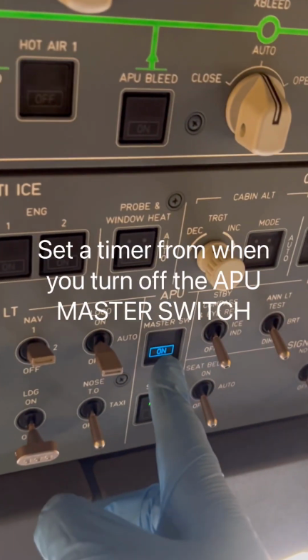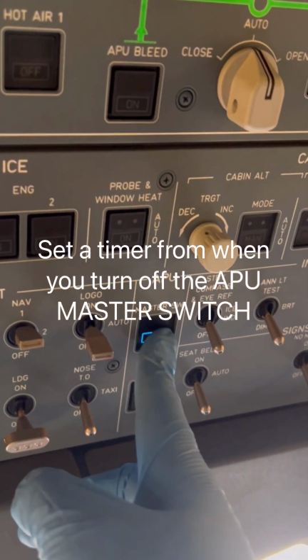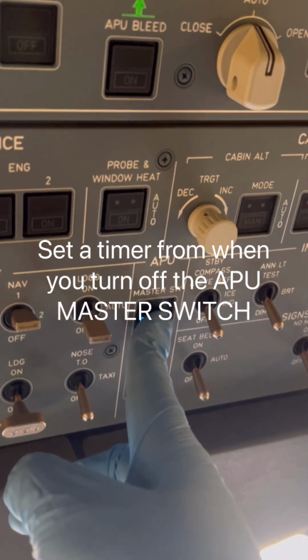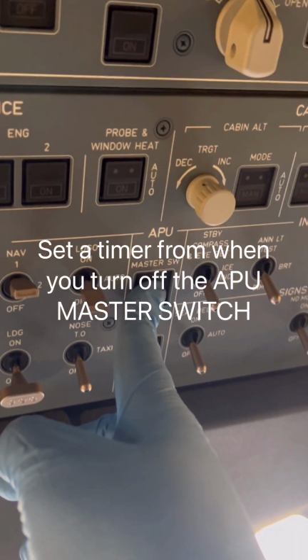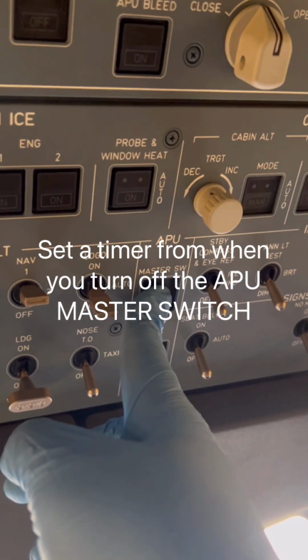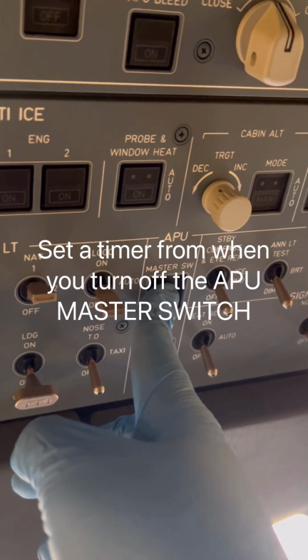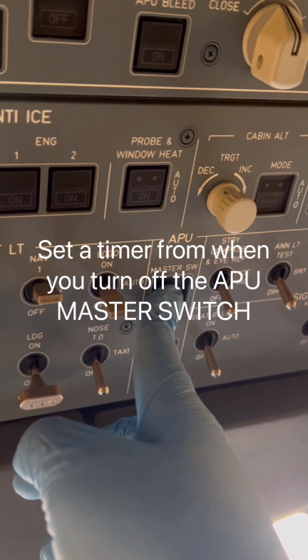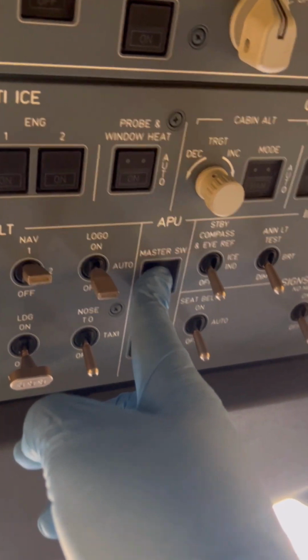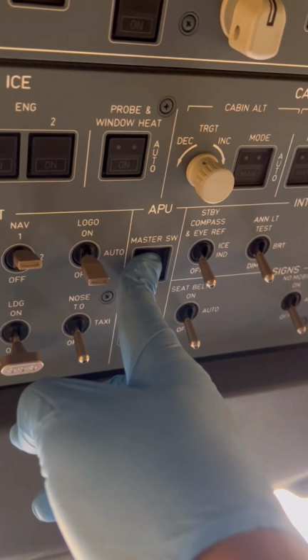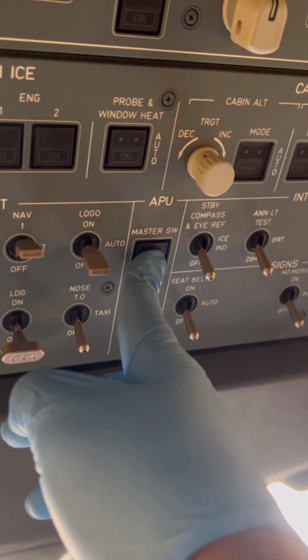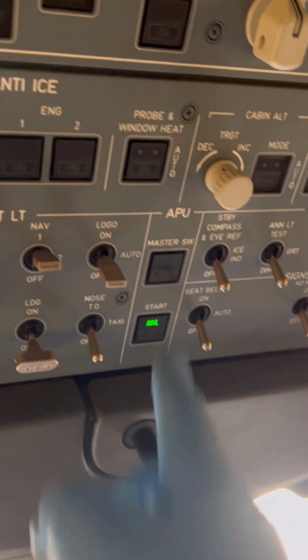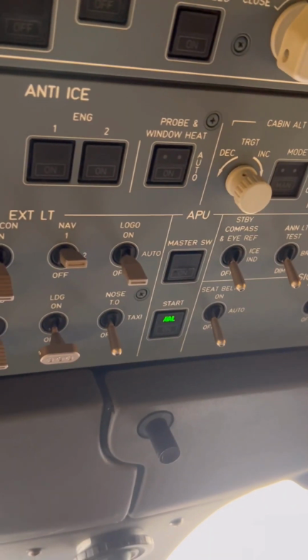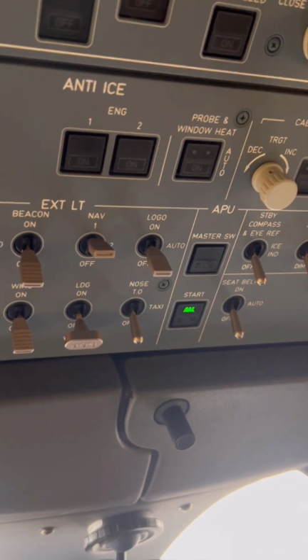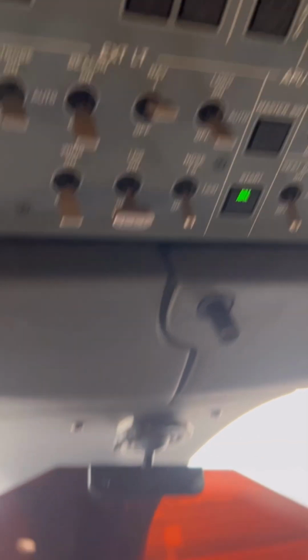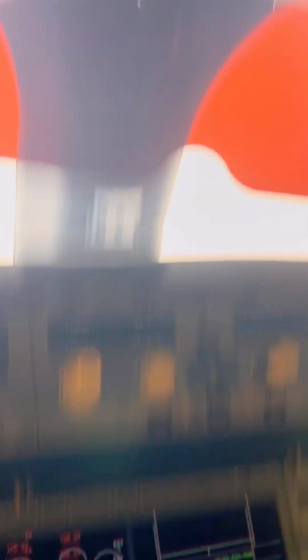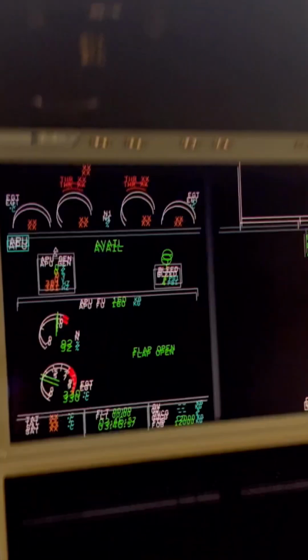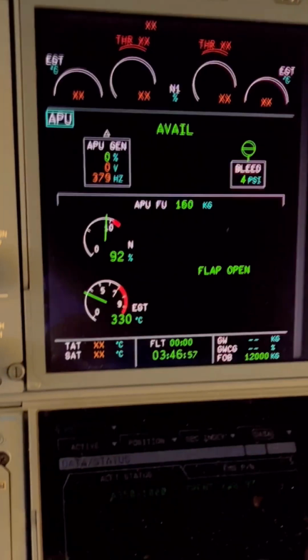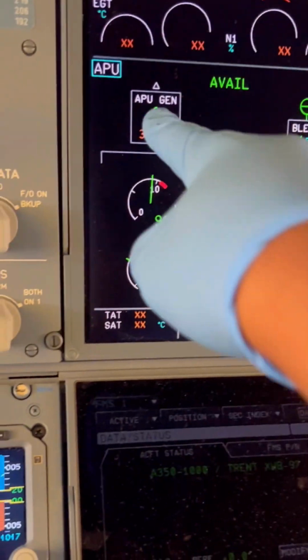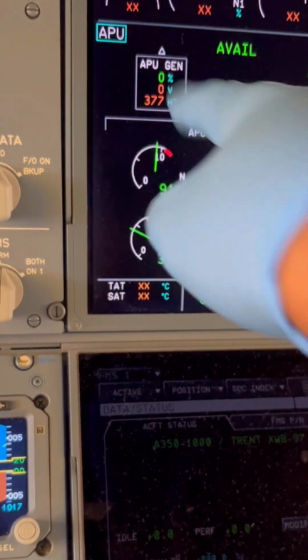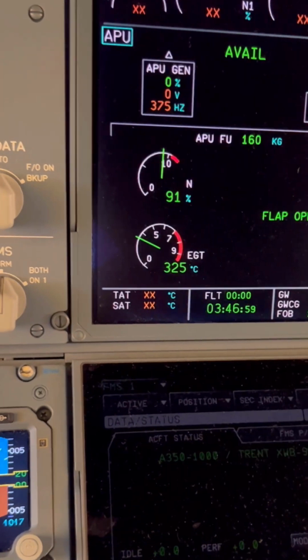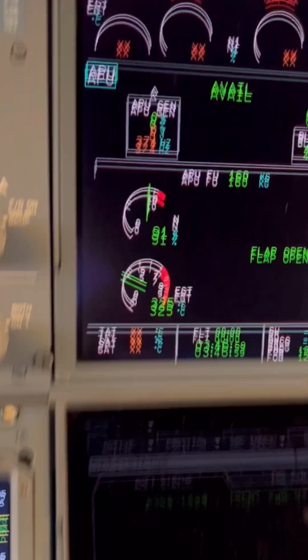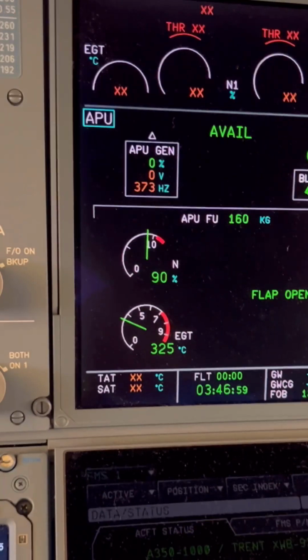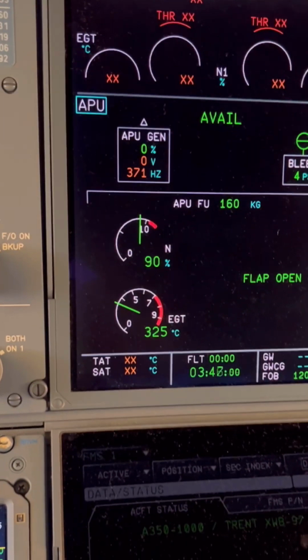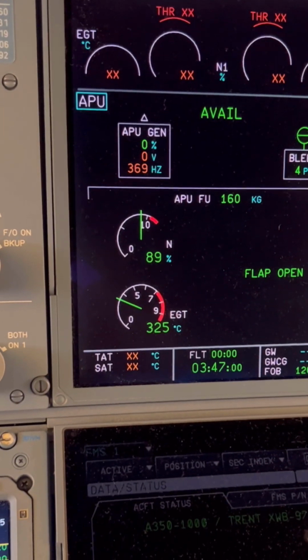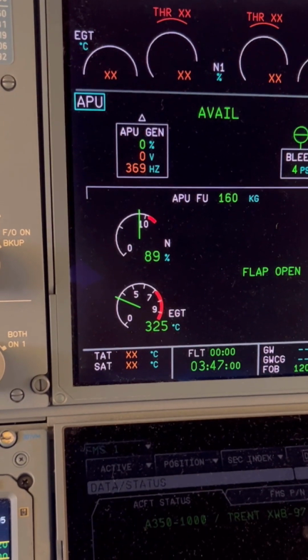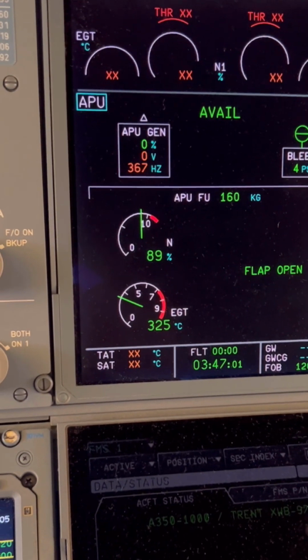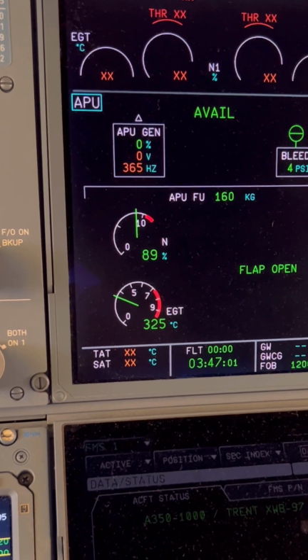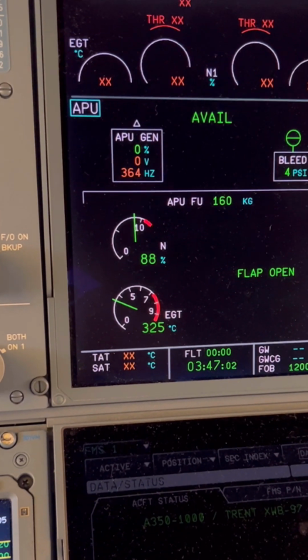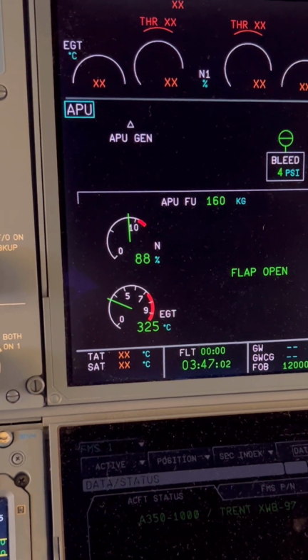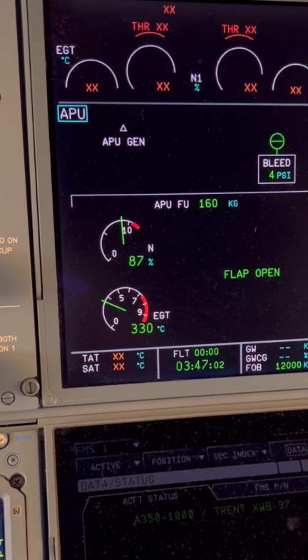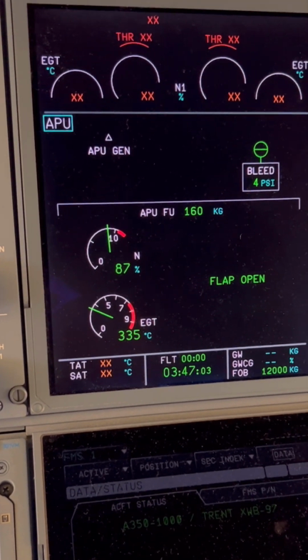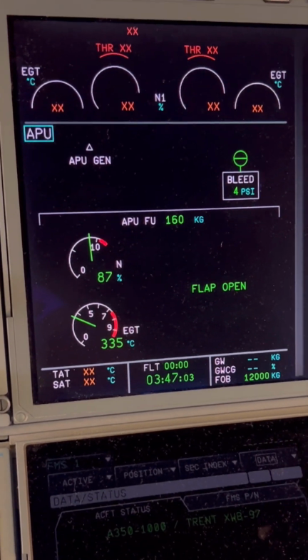We turn off the APU master switch, which will shut down the APU. APU master switch is now off. Going back to the APU page, the first thing to observe is the APU generator going offline — and yes, the APU electrical generators are now offline.